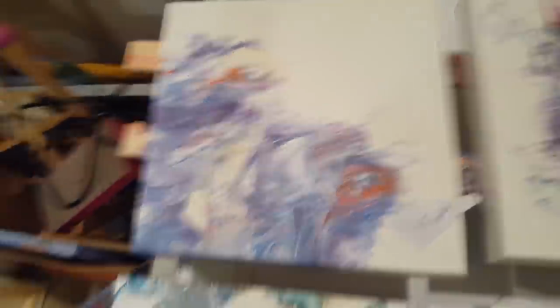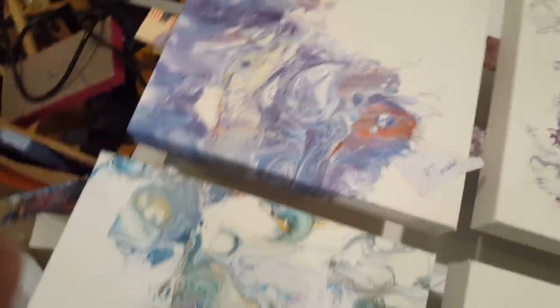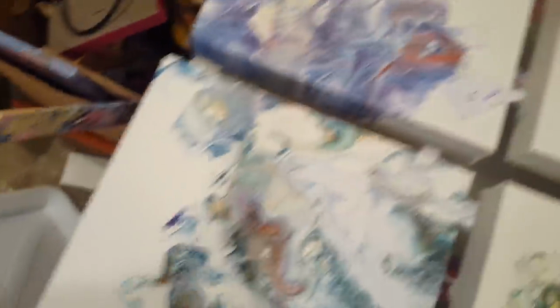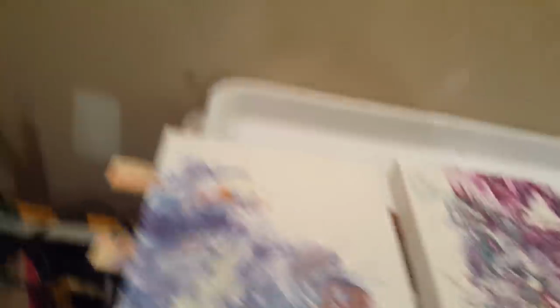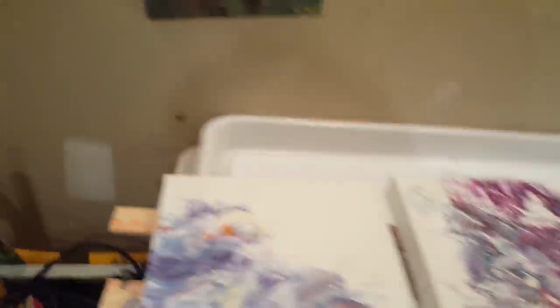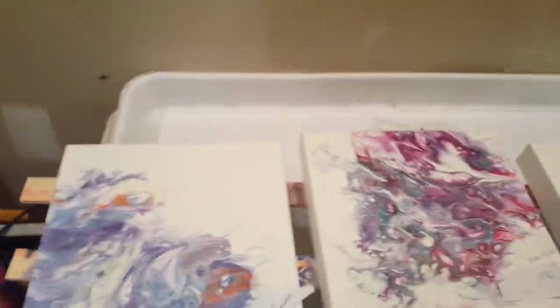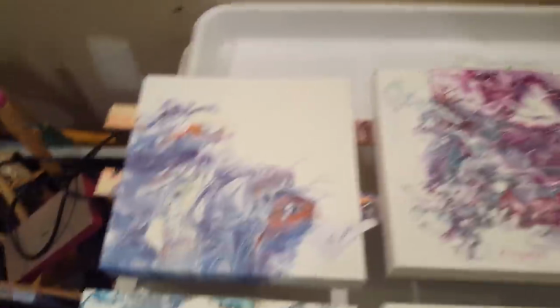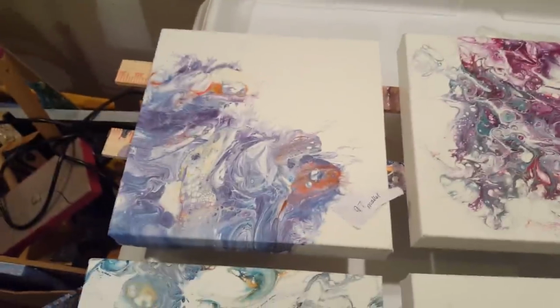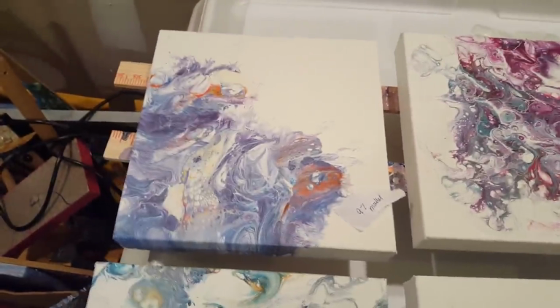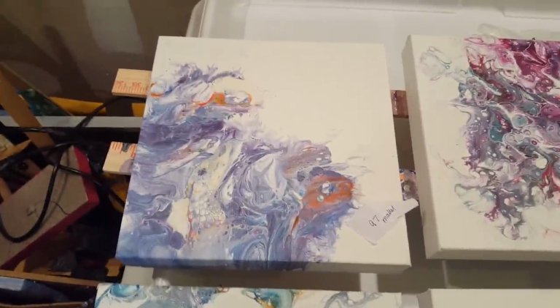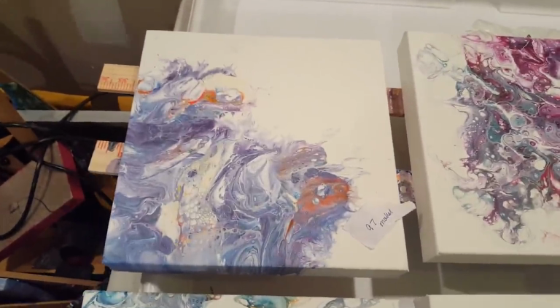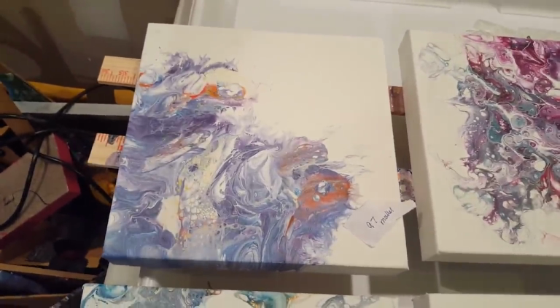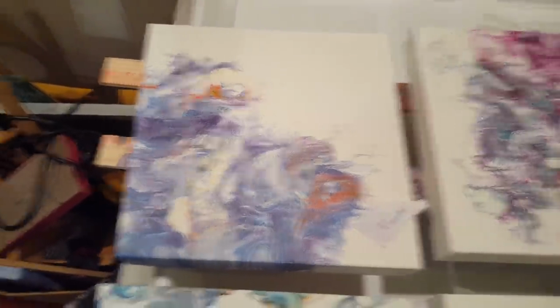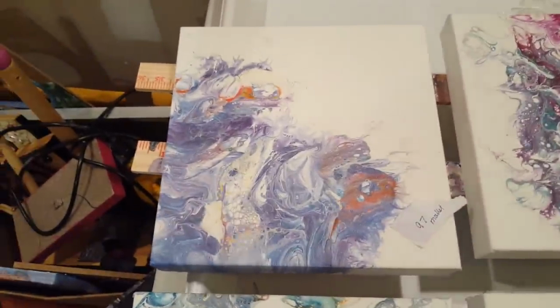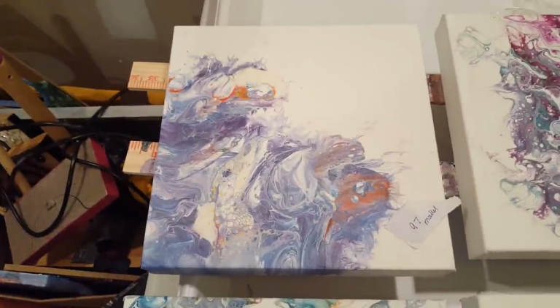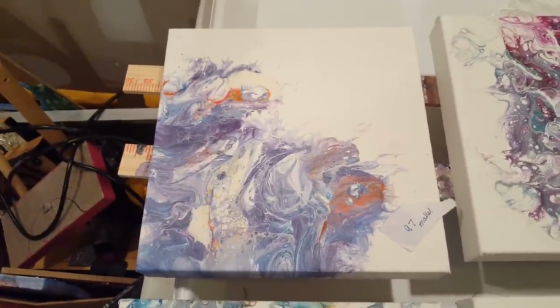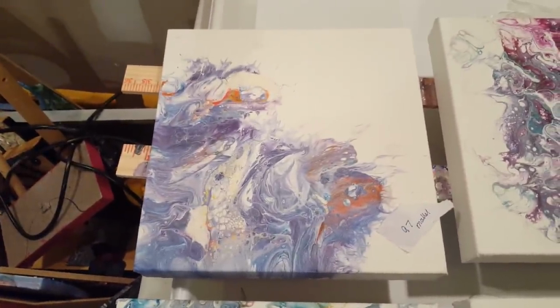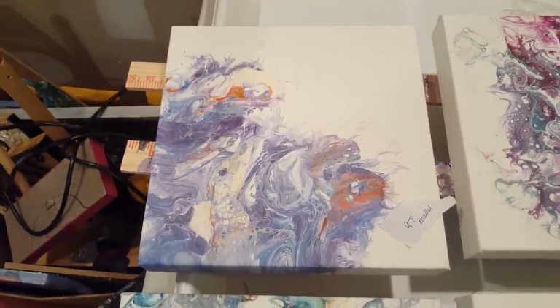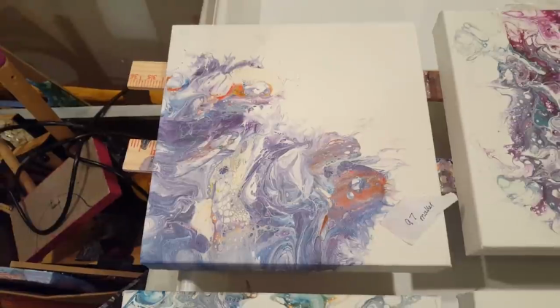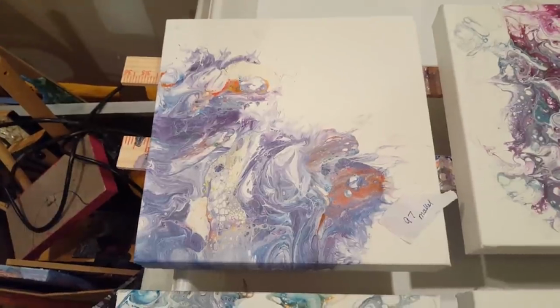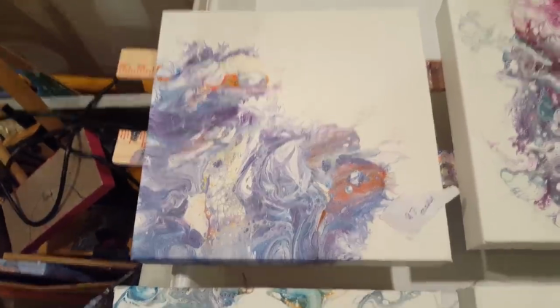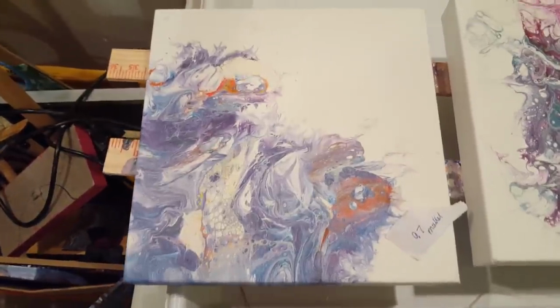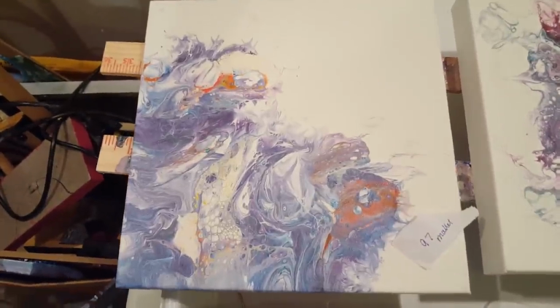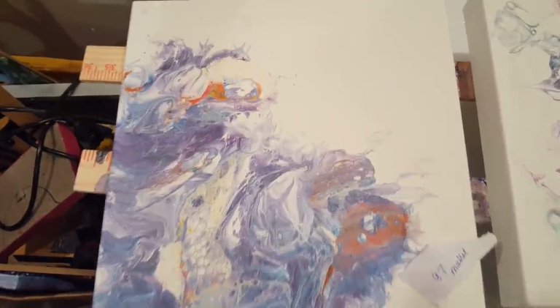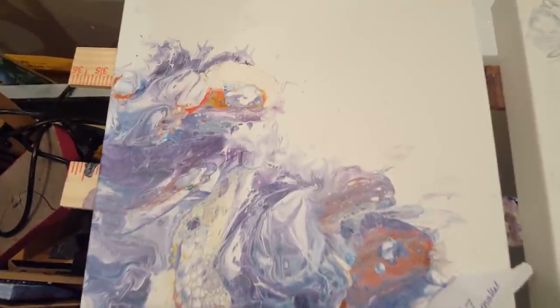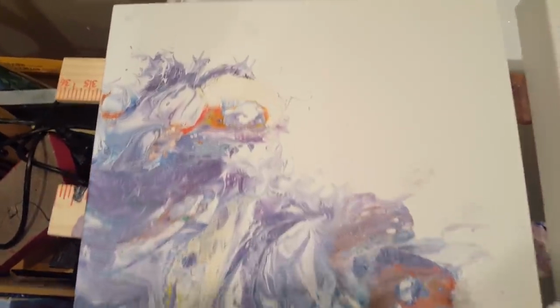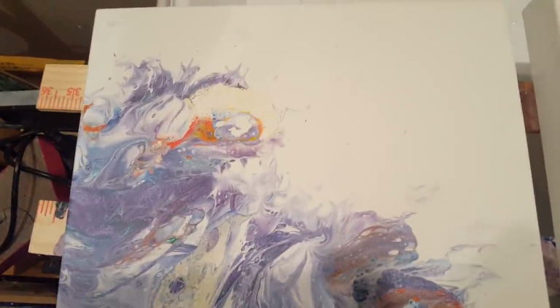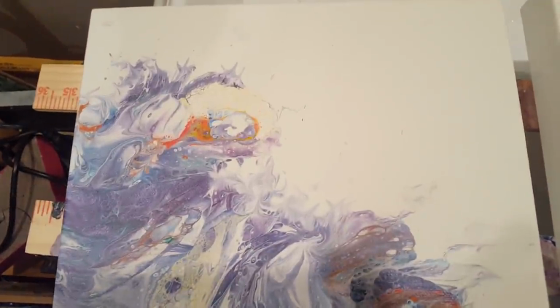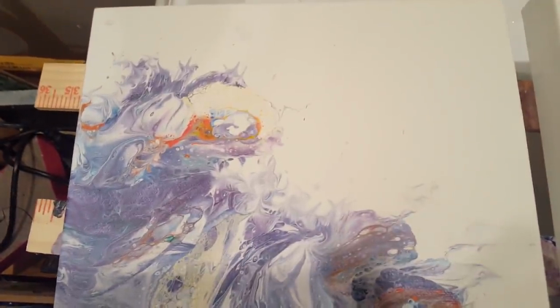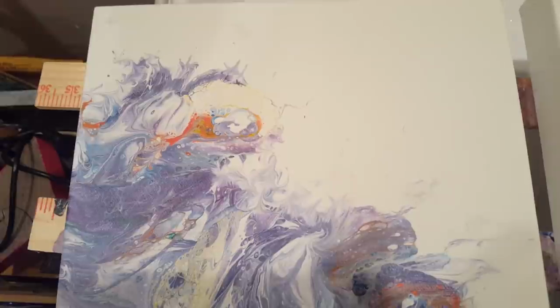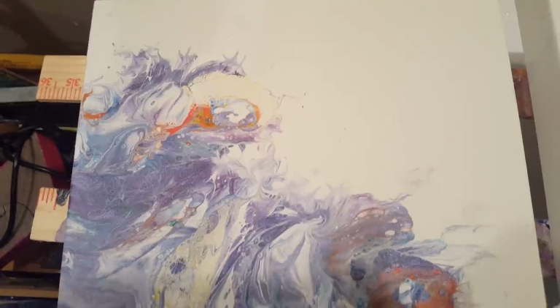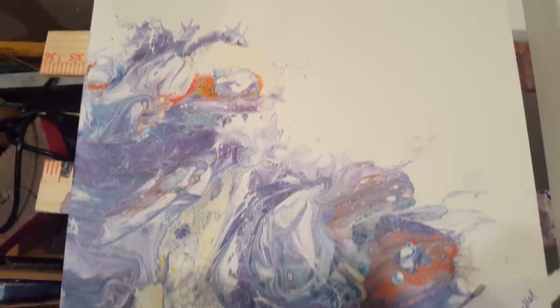Oh my gosh, I'm knocking stuff over! This one is 97, and it was 'there's no substitution for a mallet.' I really like how that one turned out — little dragon heads.